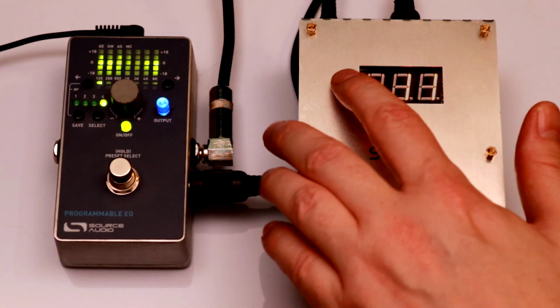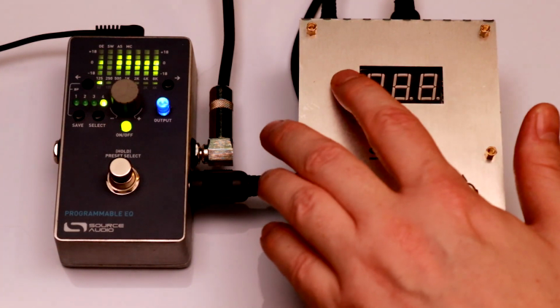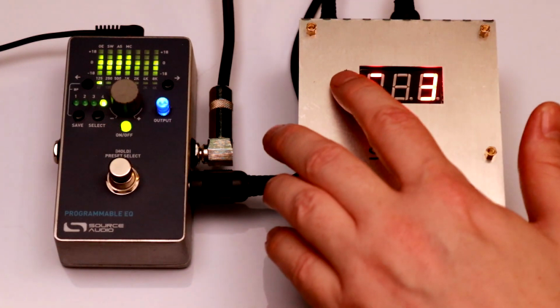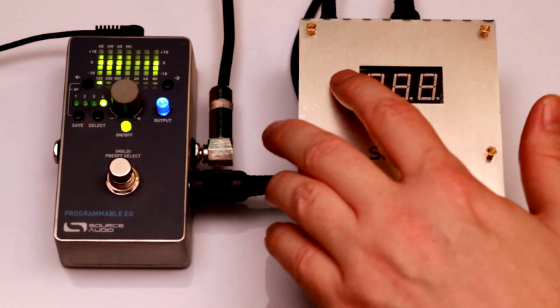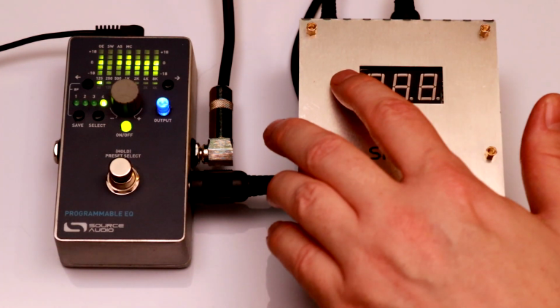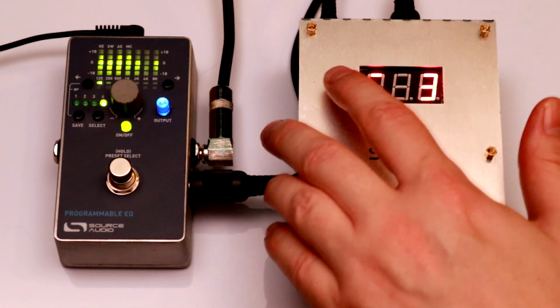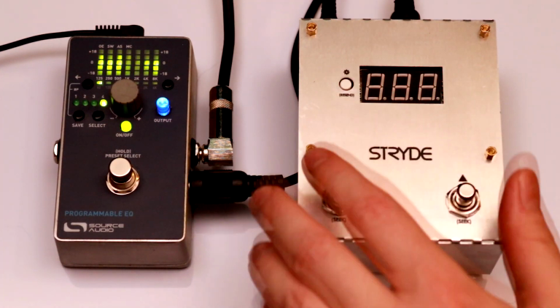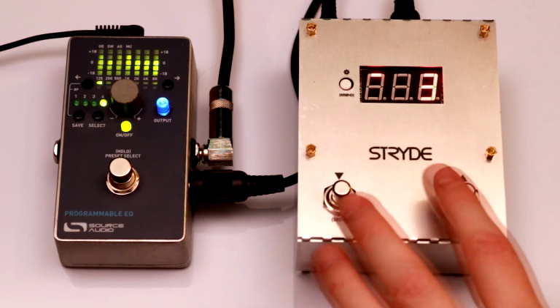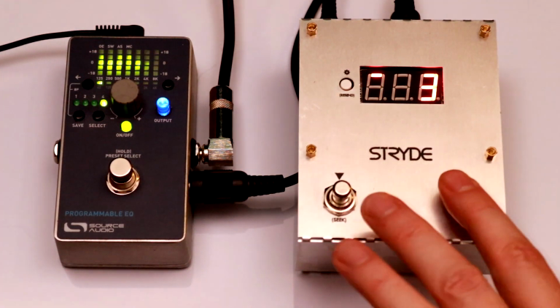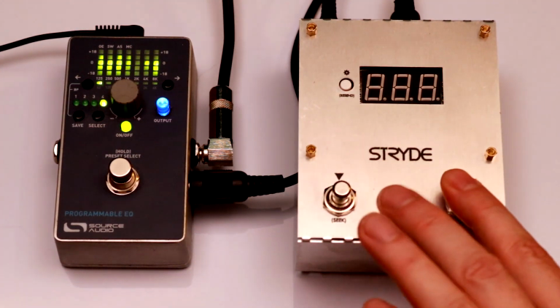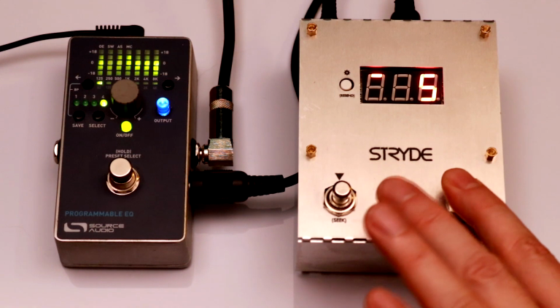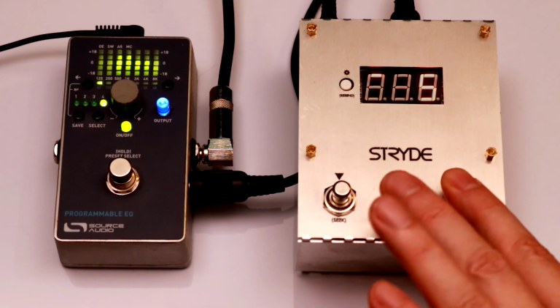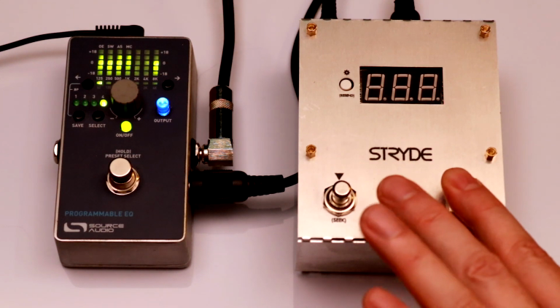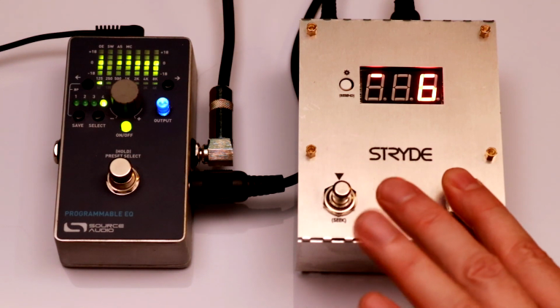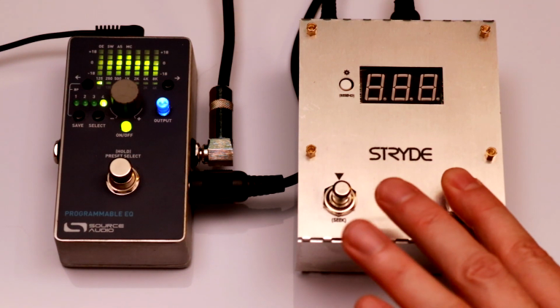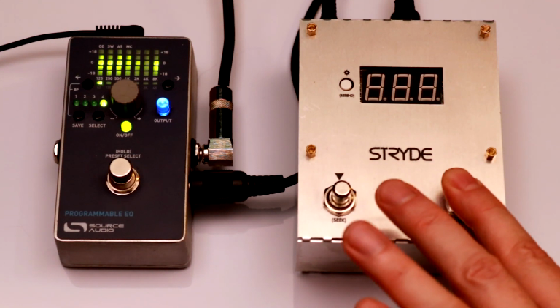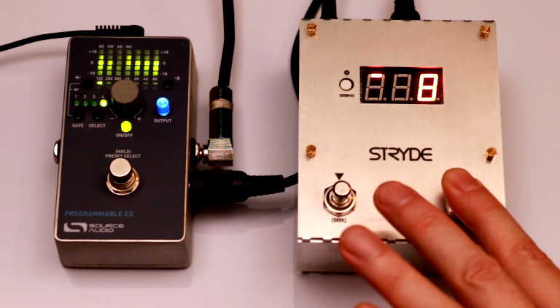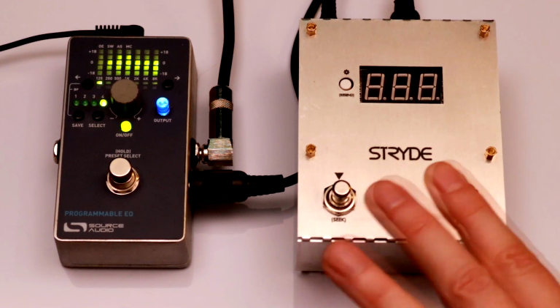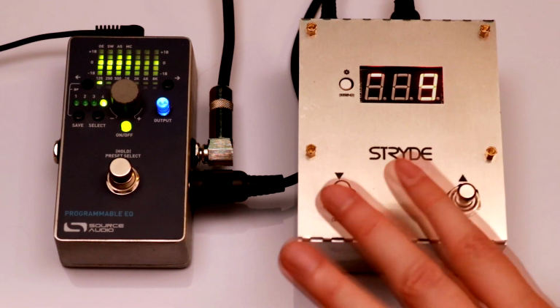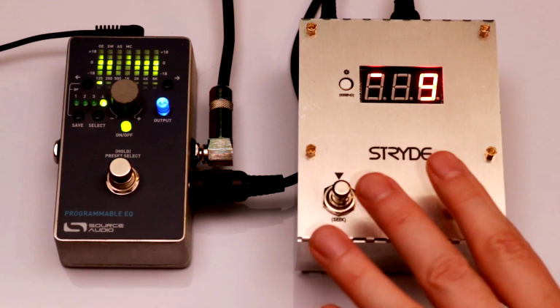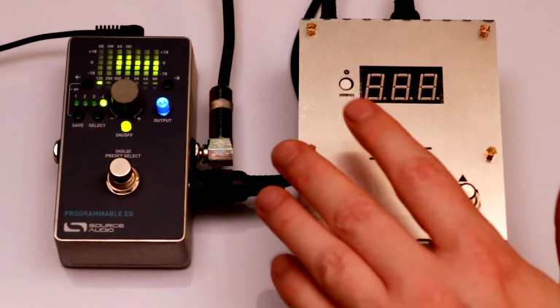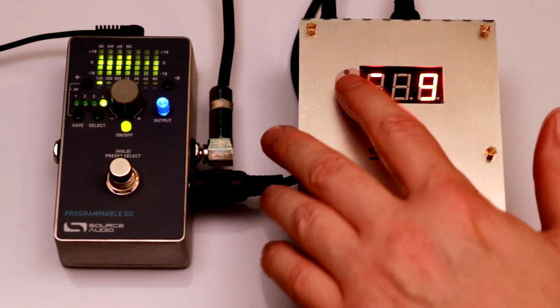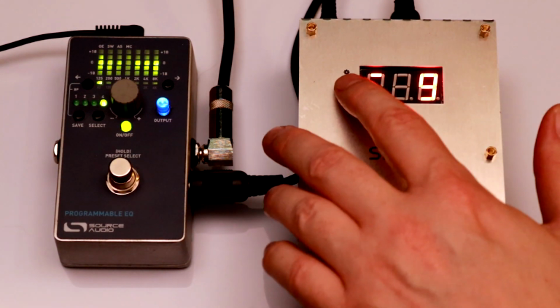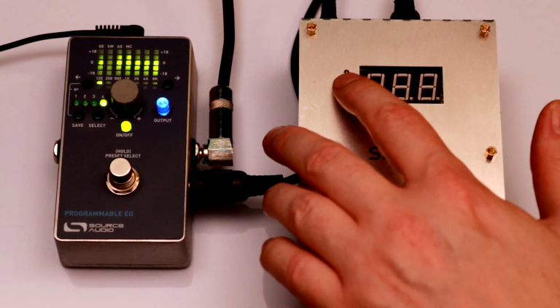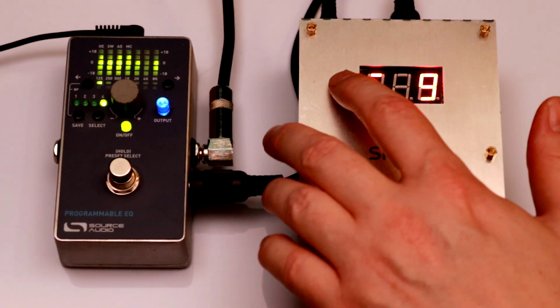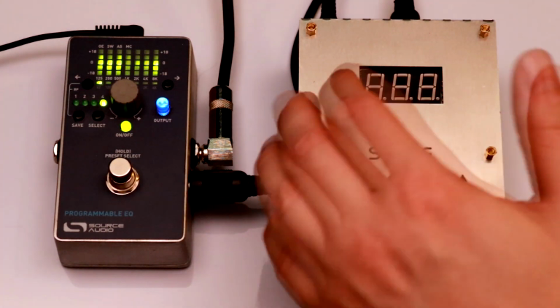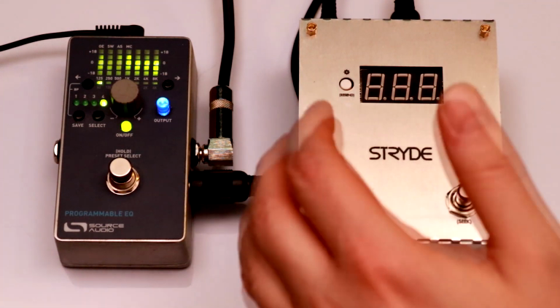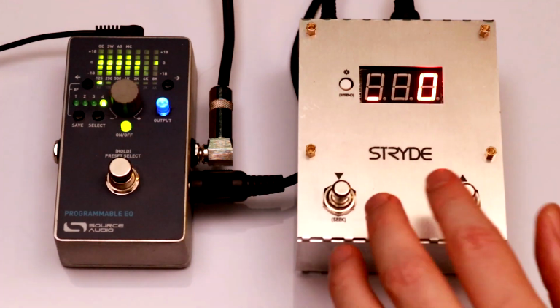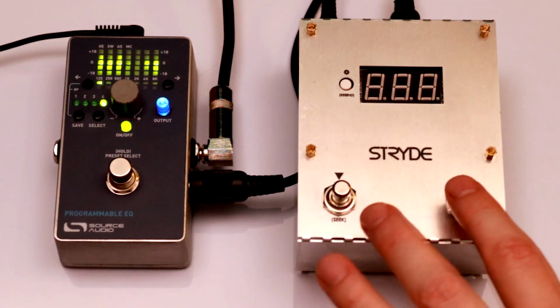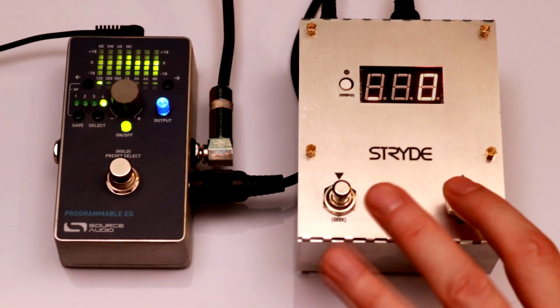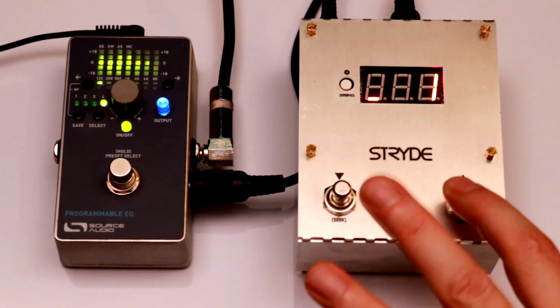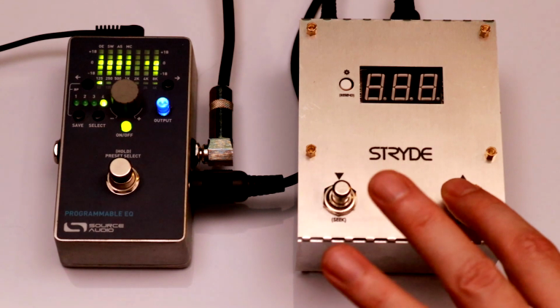Say I want Stride to only cycle presets 3 through 9 — I can easily make that happen. First I'll set the upper scroll limit to 9, then I'll set the lower scroll limit to 3.